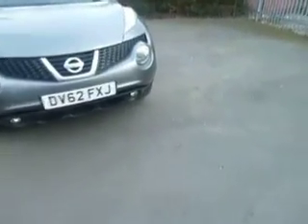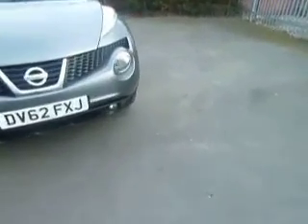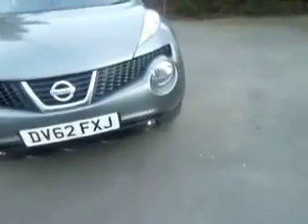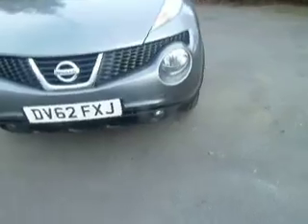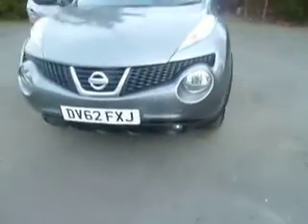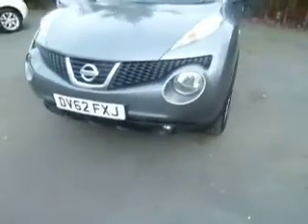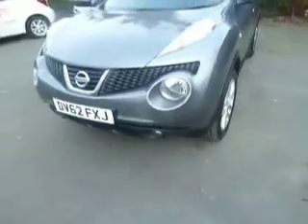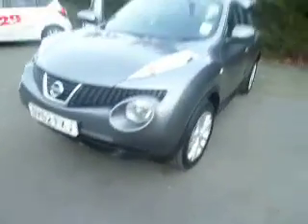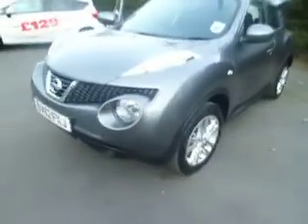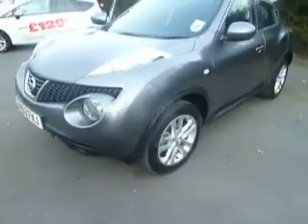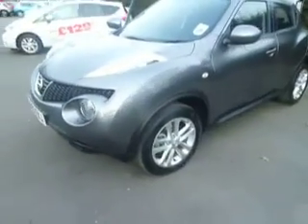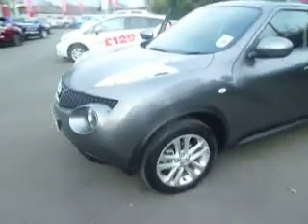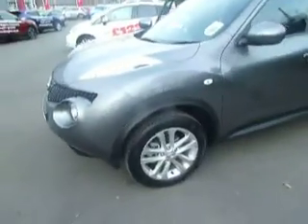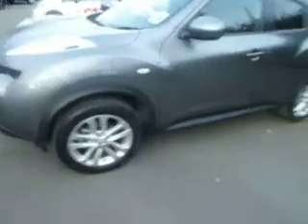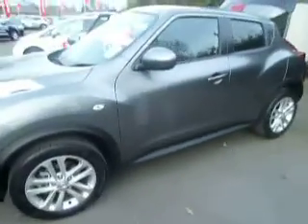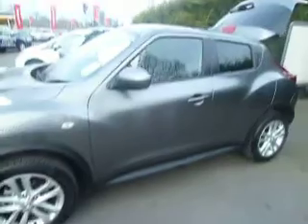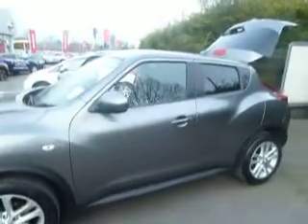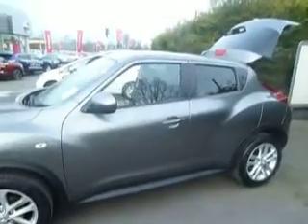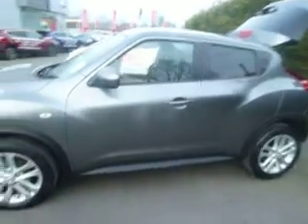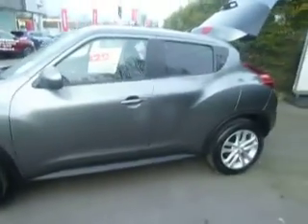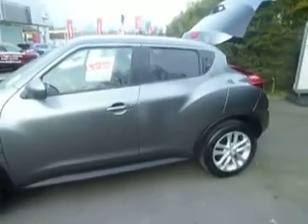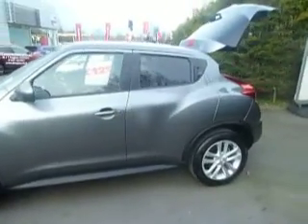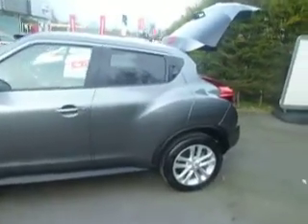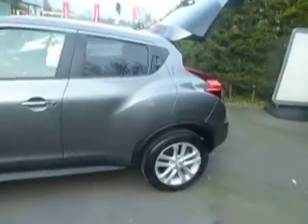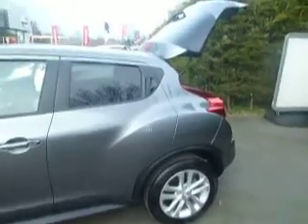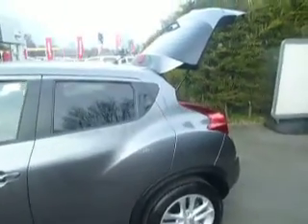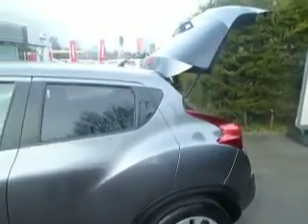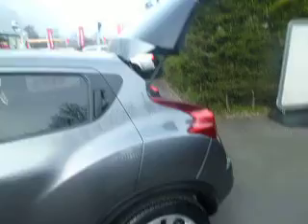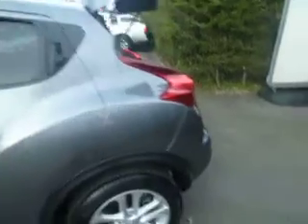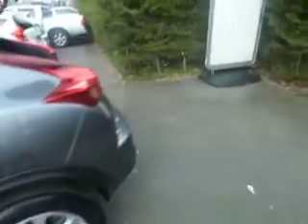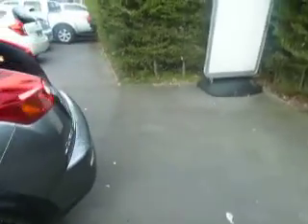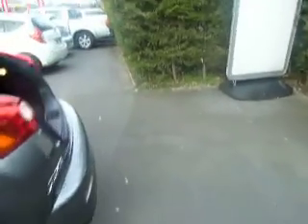This comes with front fog lights, alloy wheels, colour-coded mirror backs and door handles. You've also got the rear privacy glass on this one.